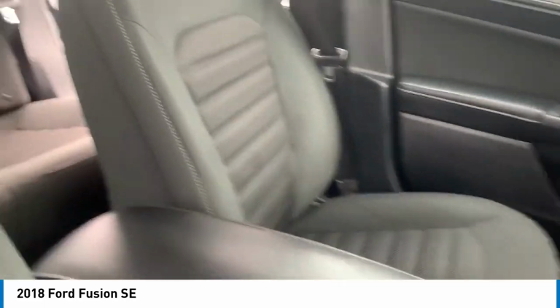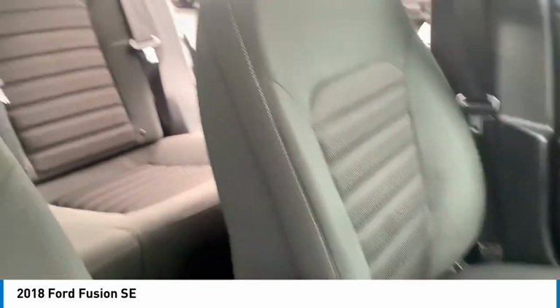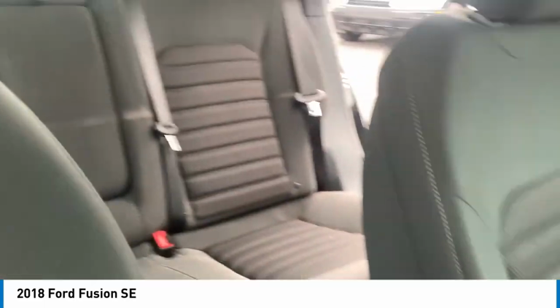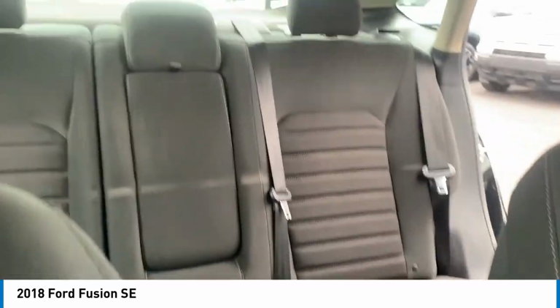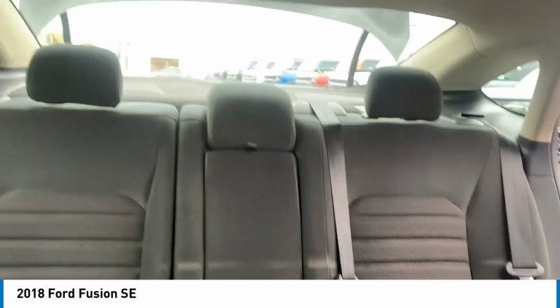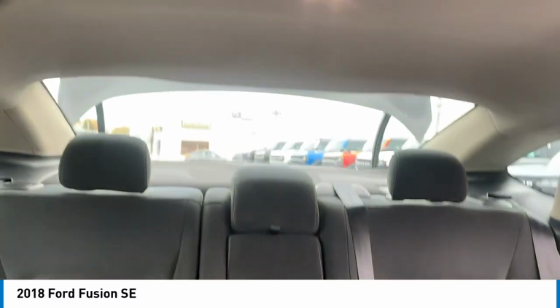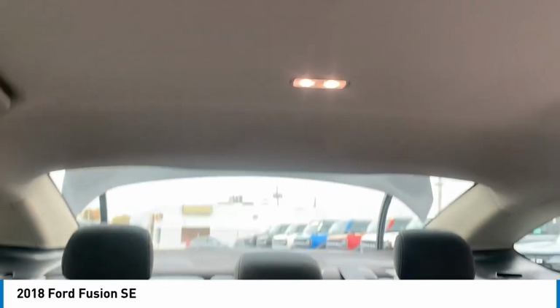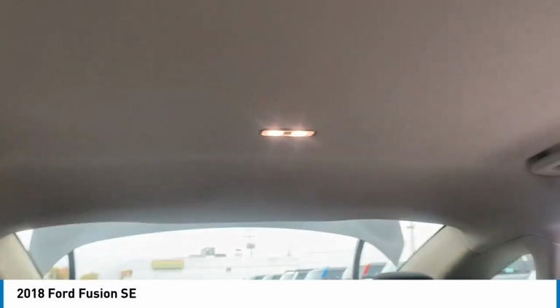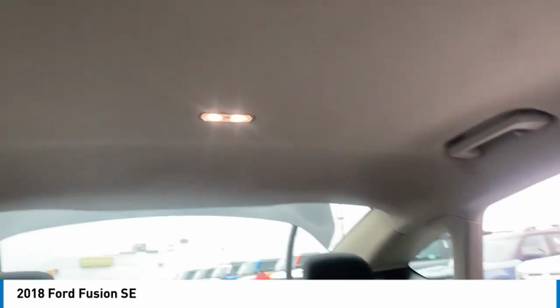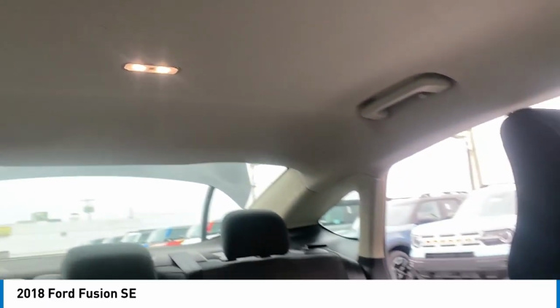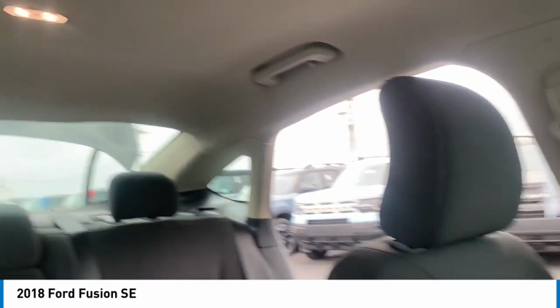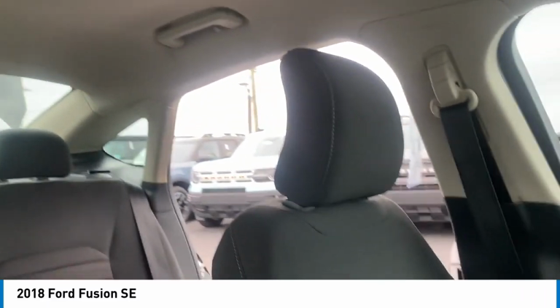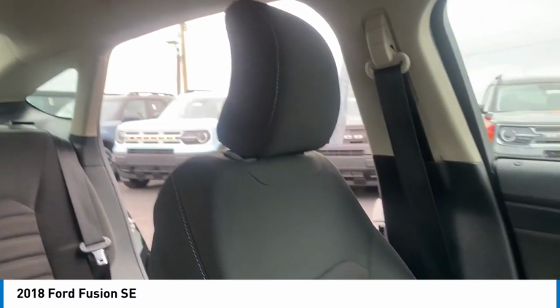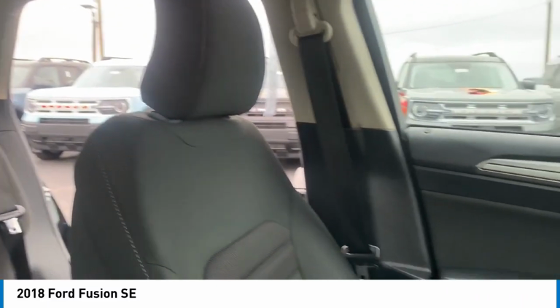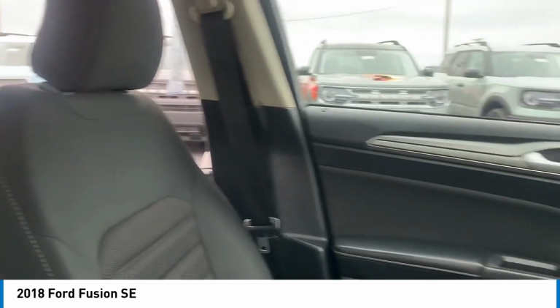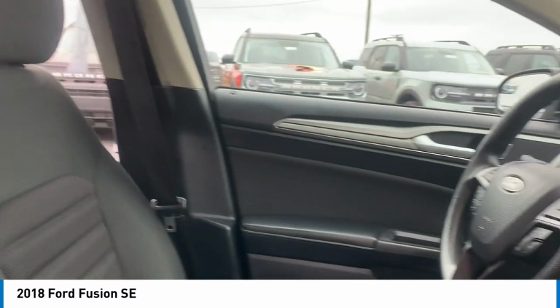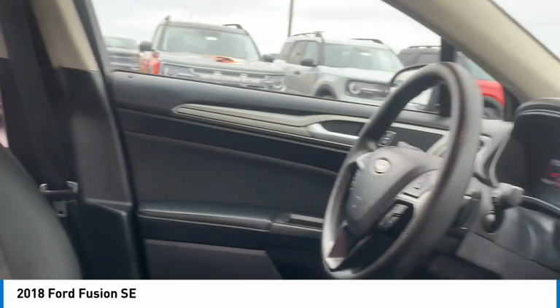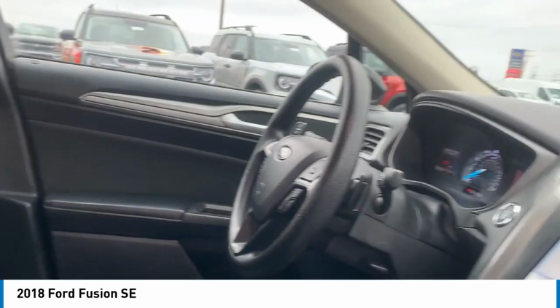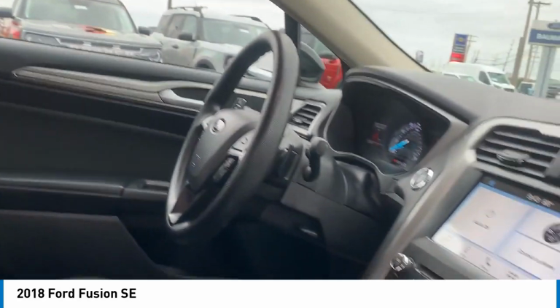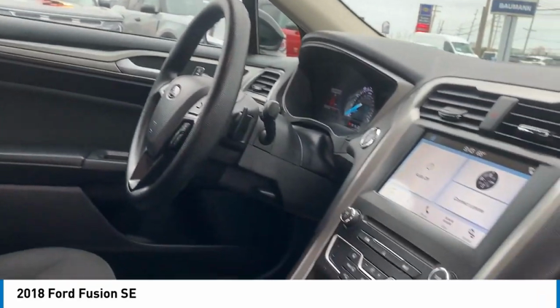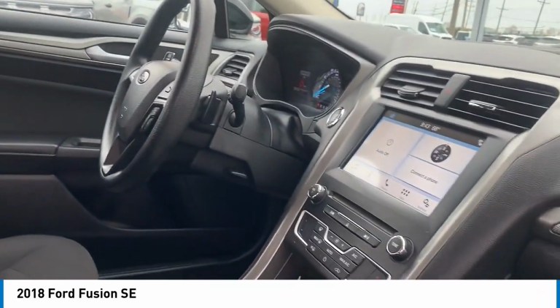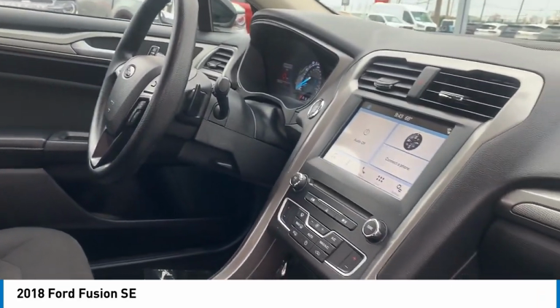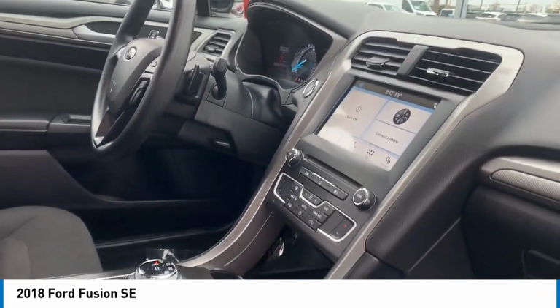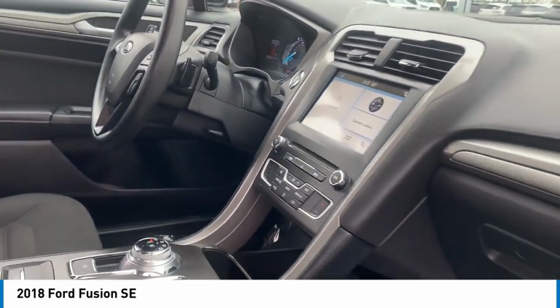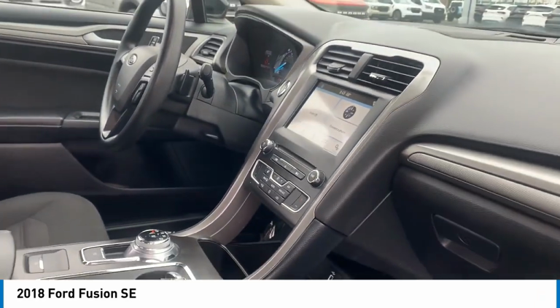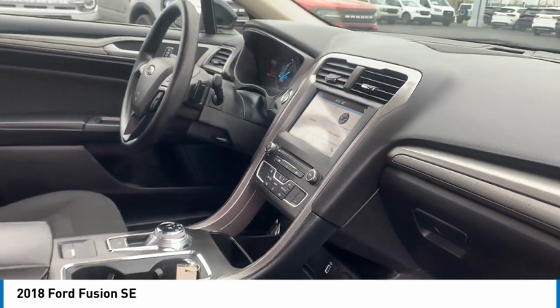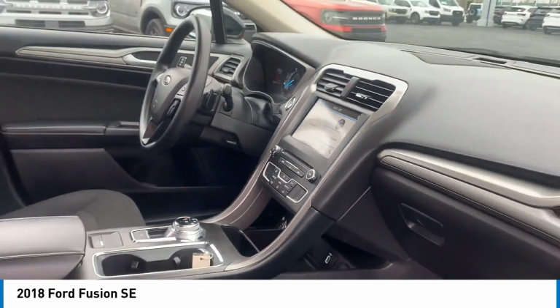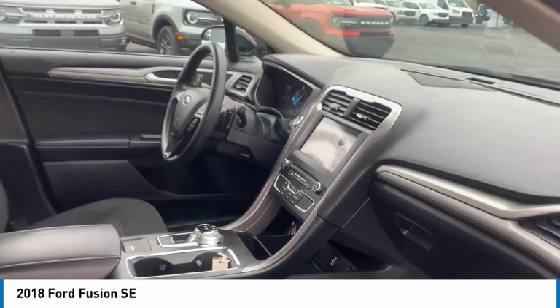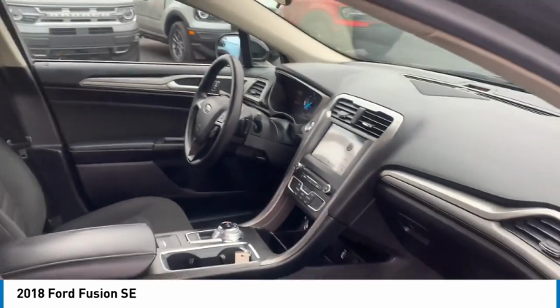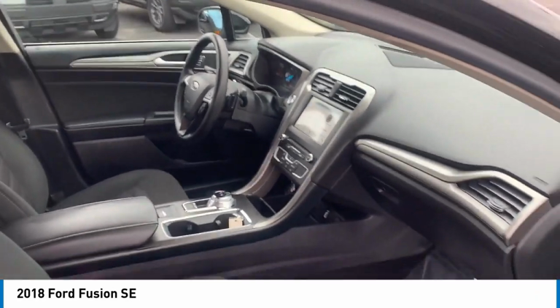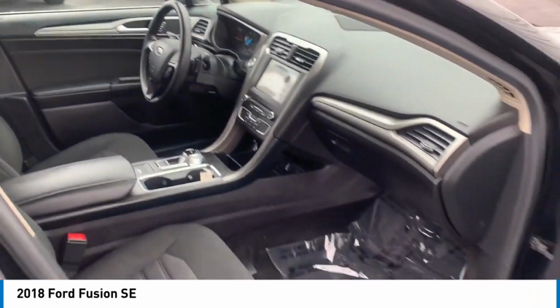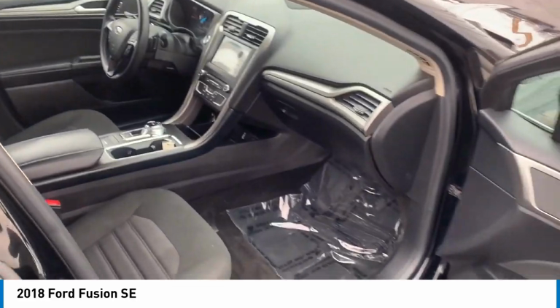Alloy wheels, brake assist, remote keyless entry, speed control, four-wheel disc brakes, electronic stability control, traction control, rear window defroster, Sirius XM radio.